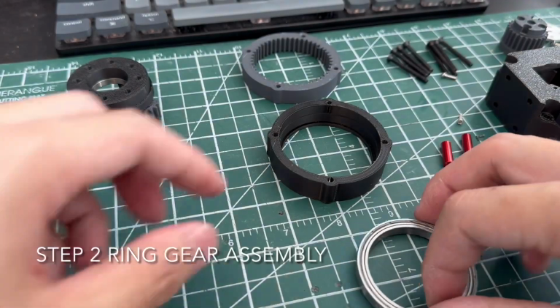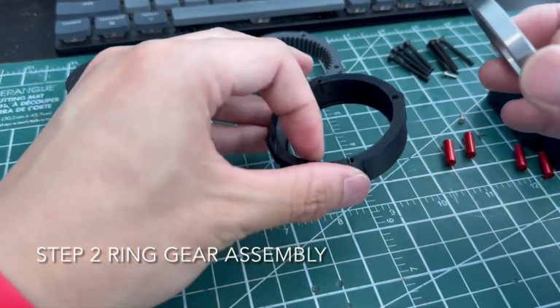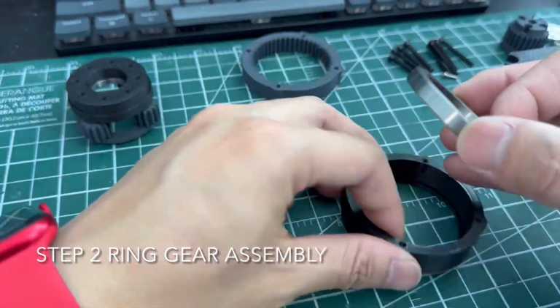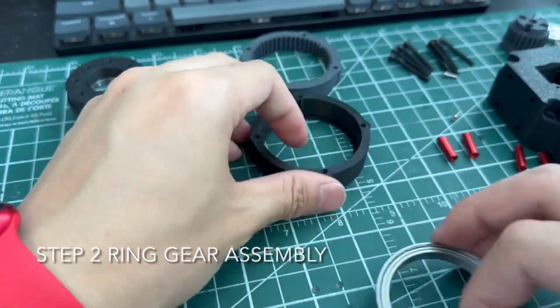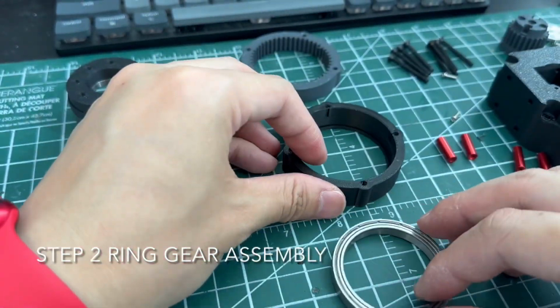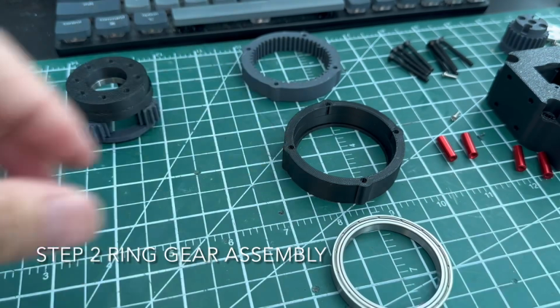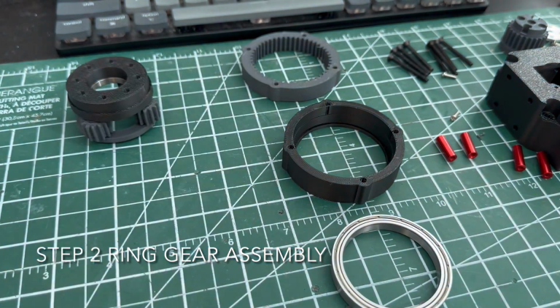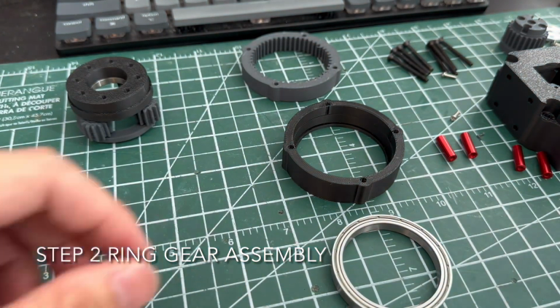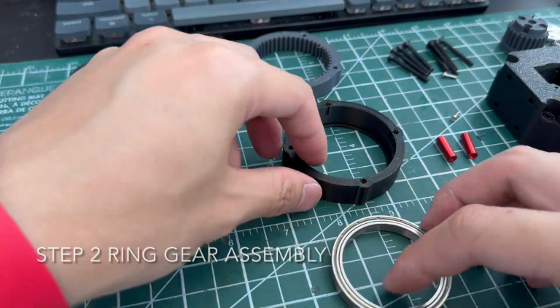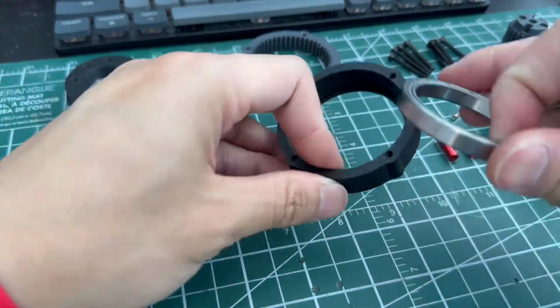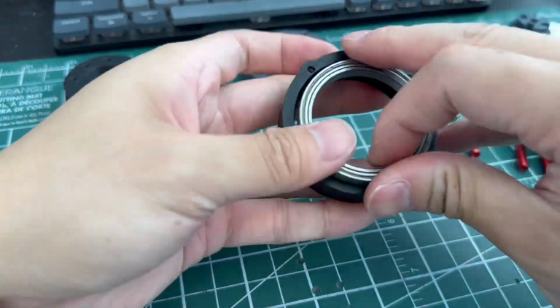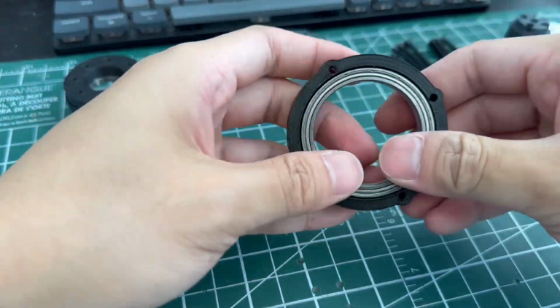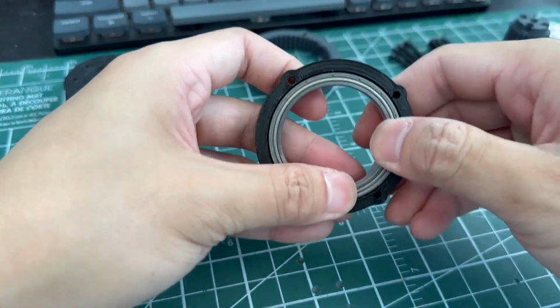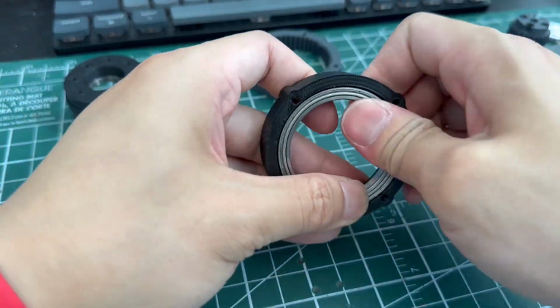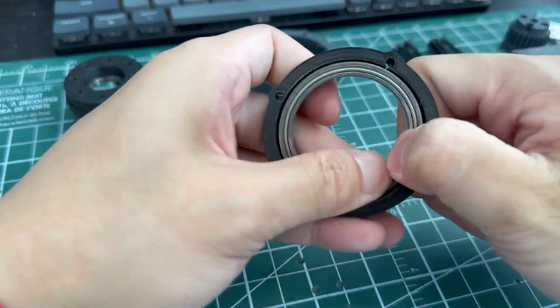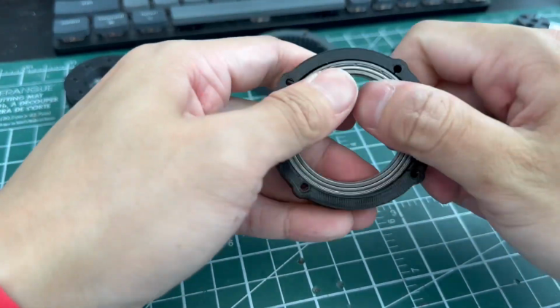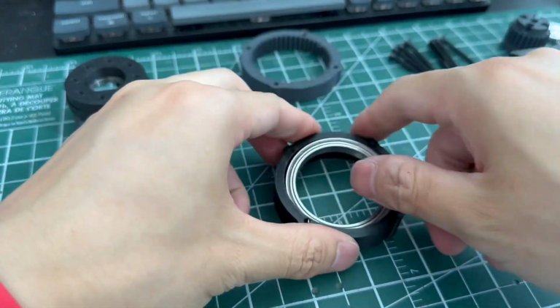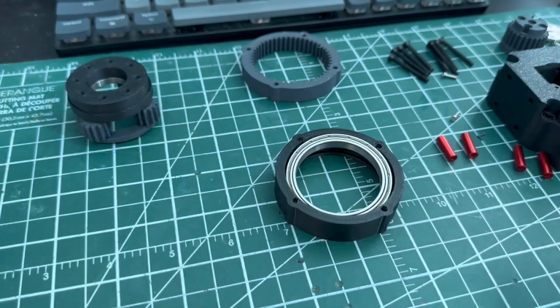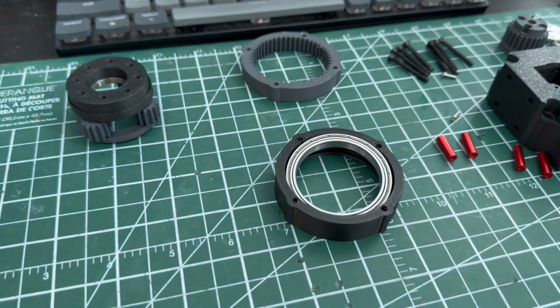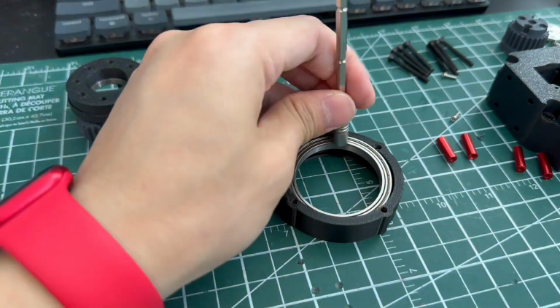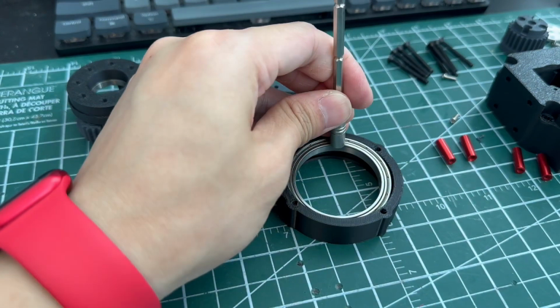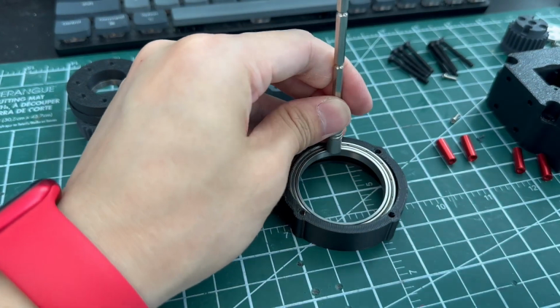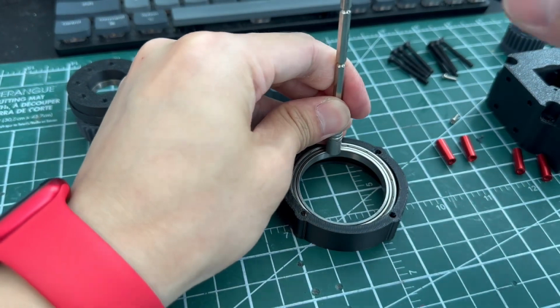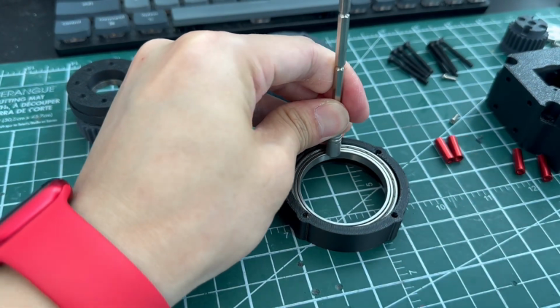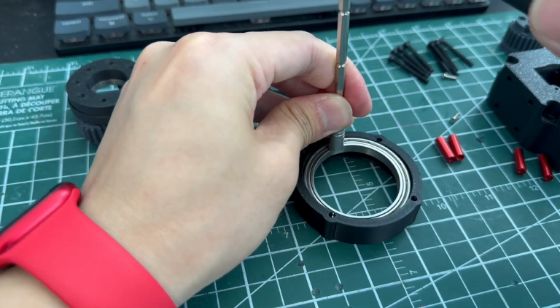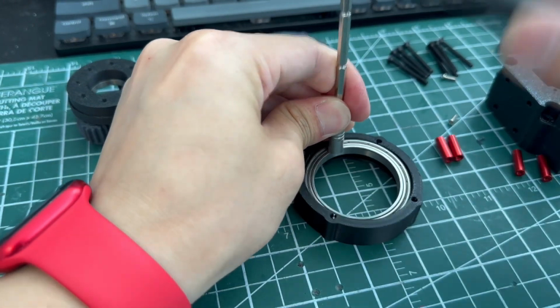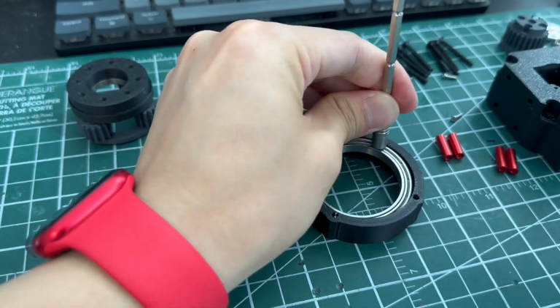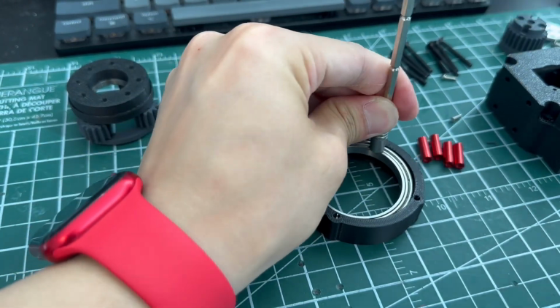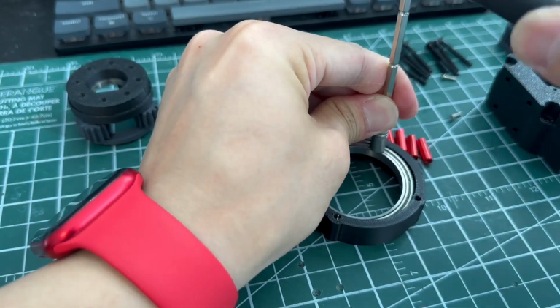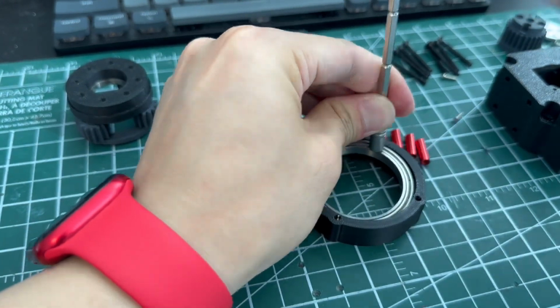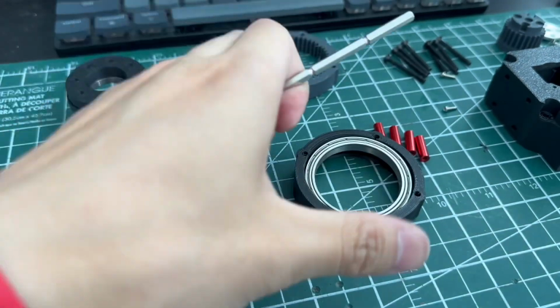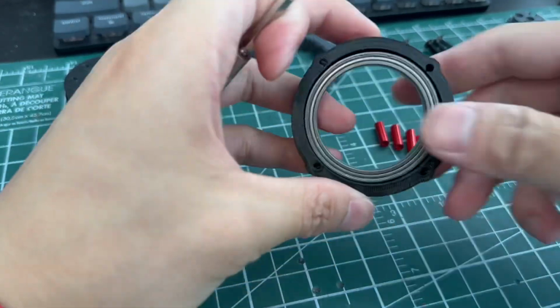Step two is about the ring gear assembly. There are only three parts here. What you need to do is push the bearing into the housing, and you may need some tools to help you hammer that in properly.